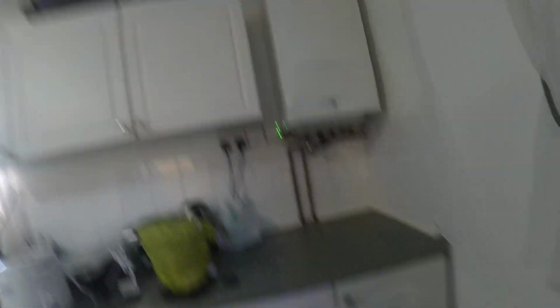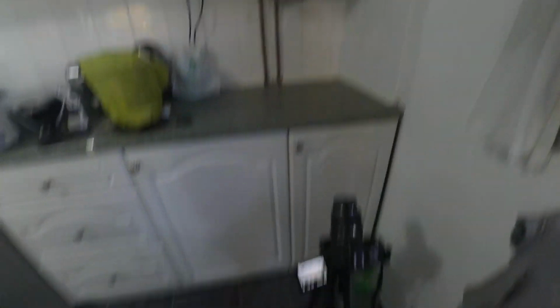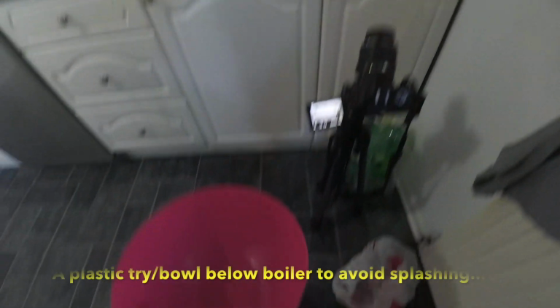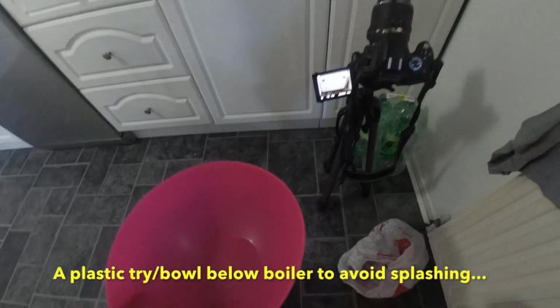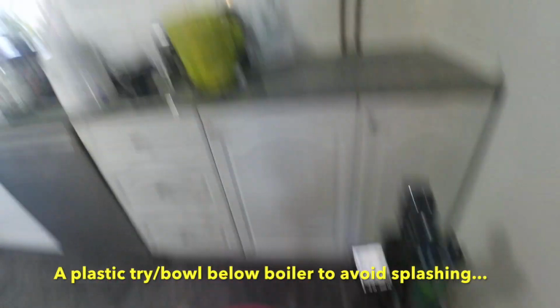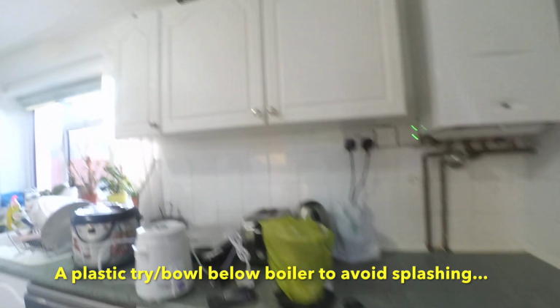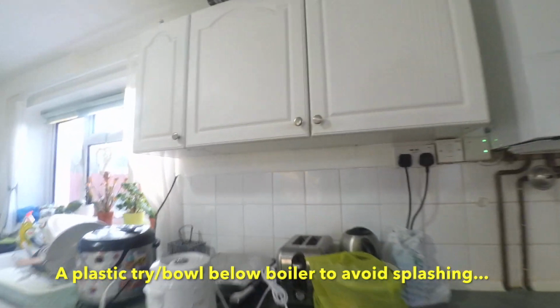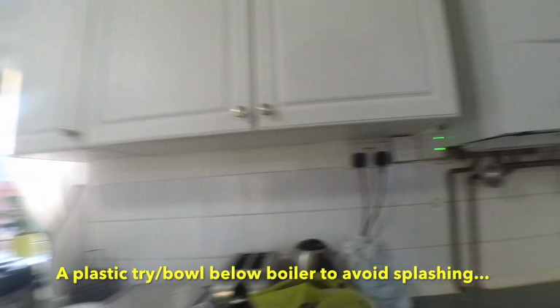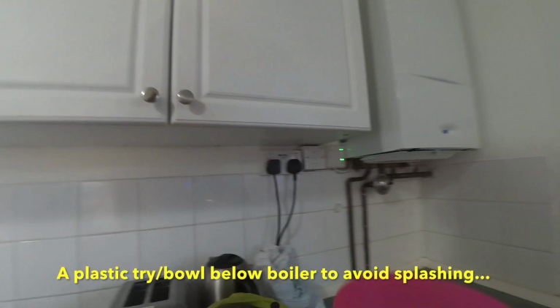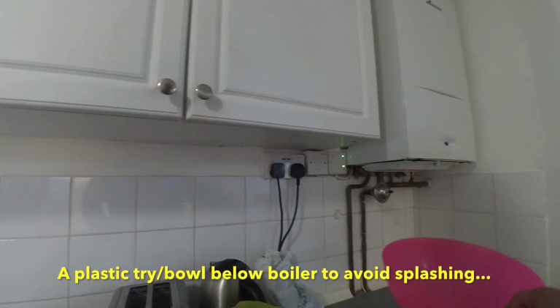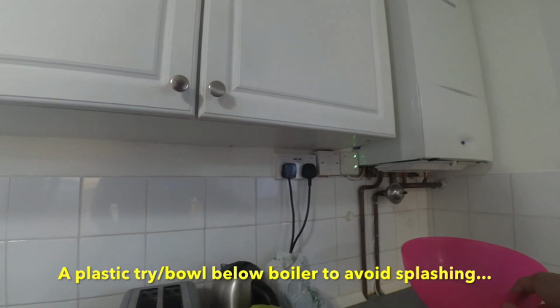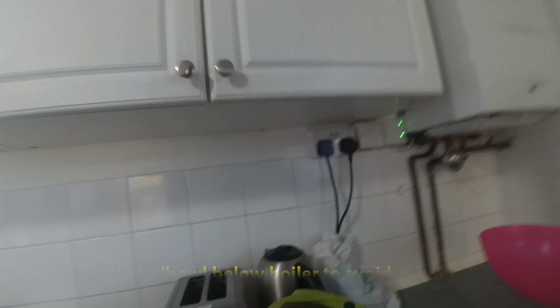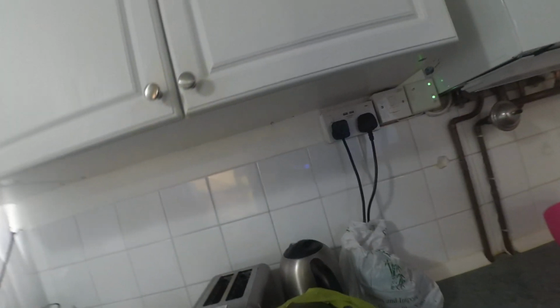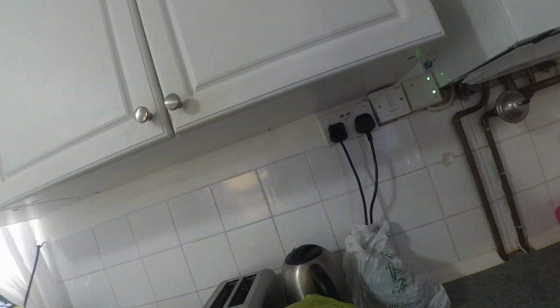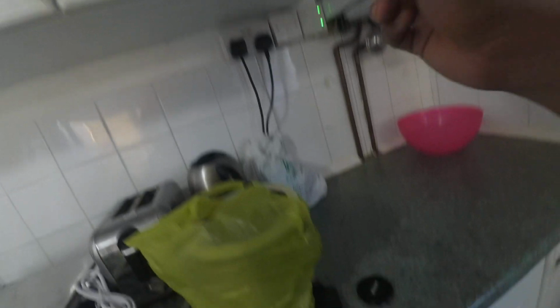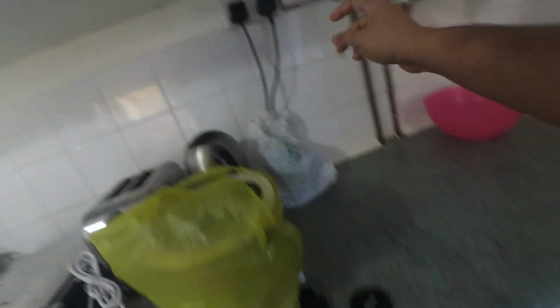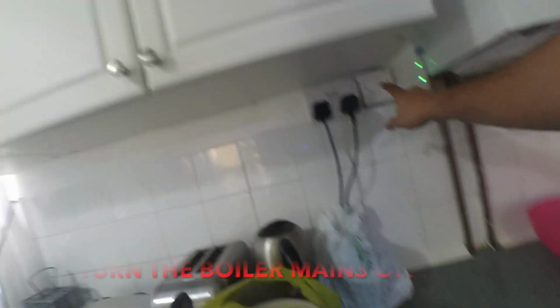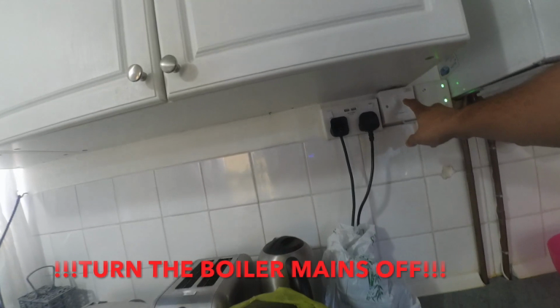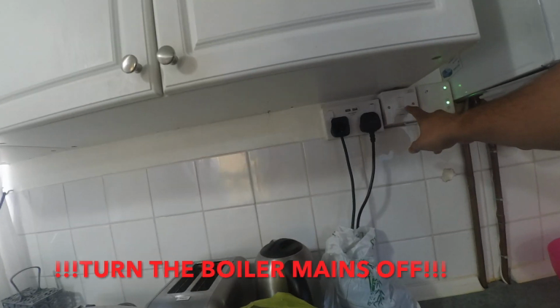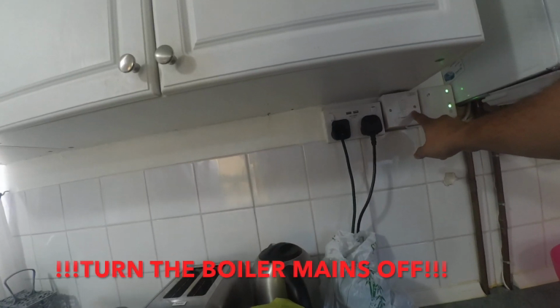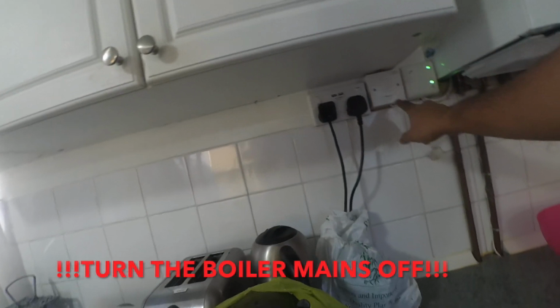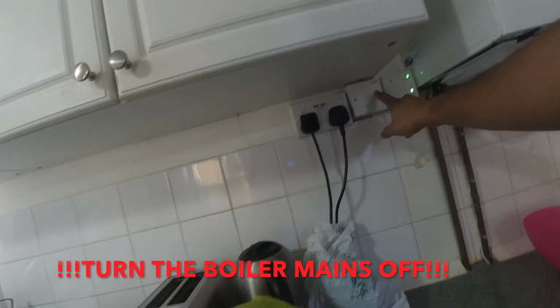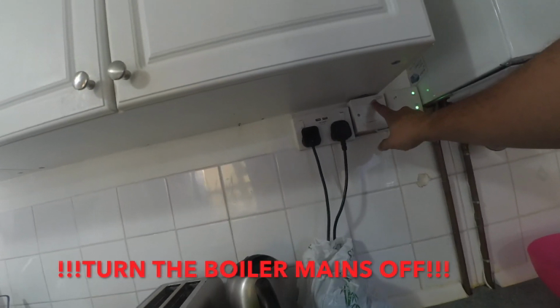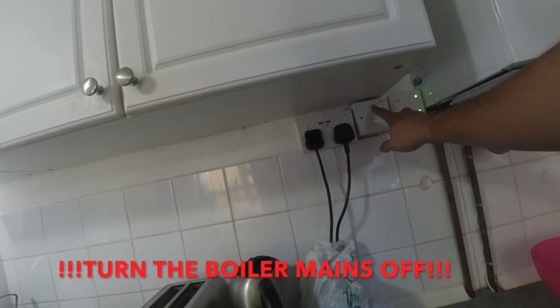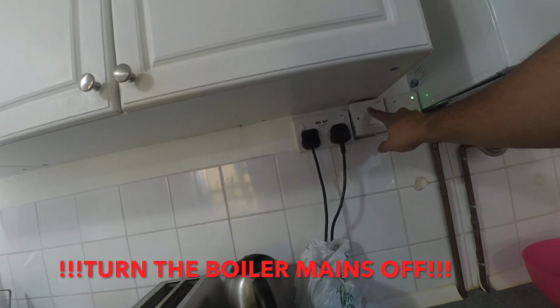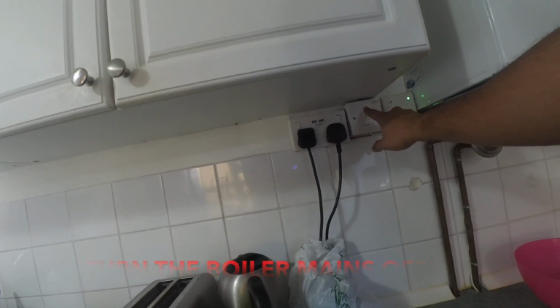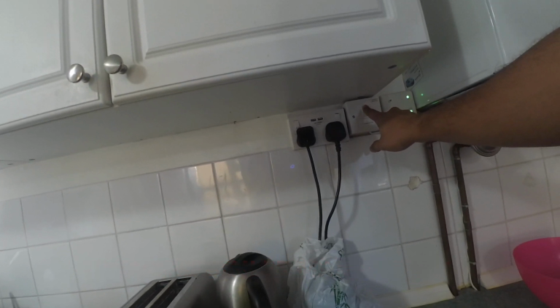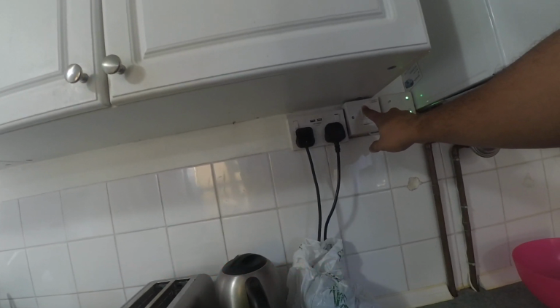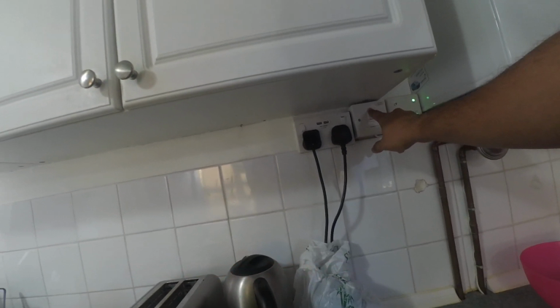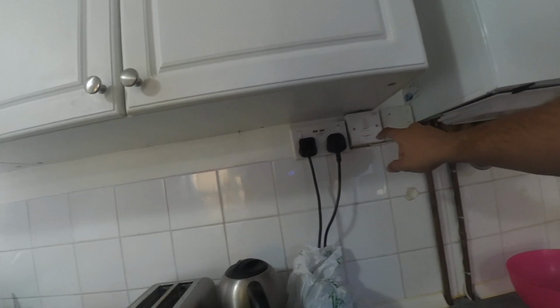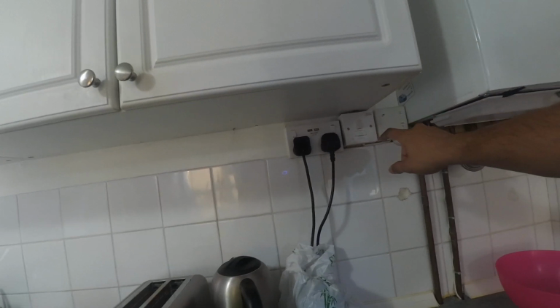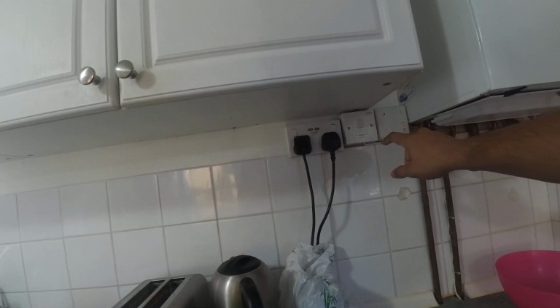Make sure that you have a plastic tray or bowl ready to keep right below the boiler to avoid any water puddle. Switch off the mains before you proceed further.